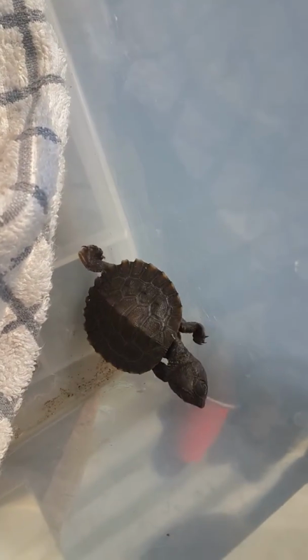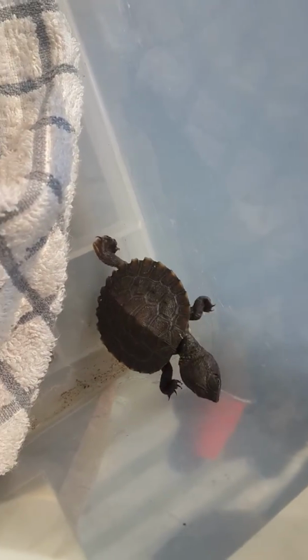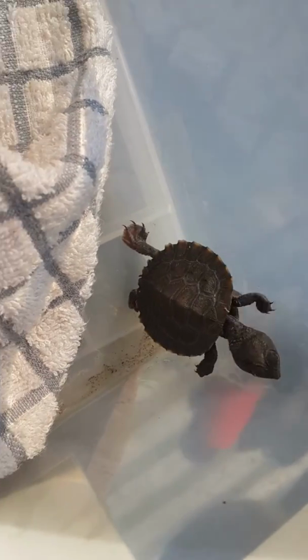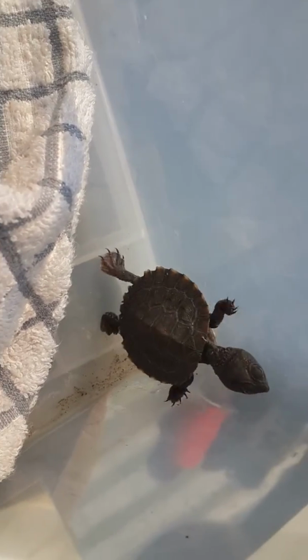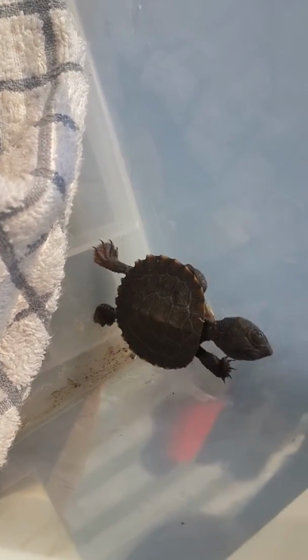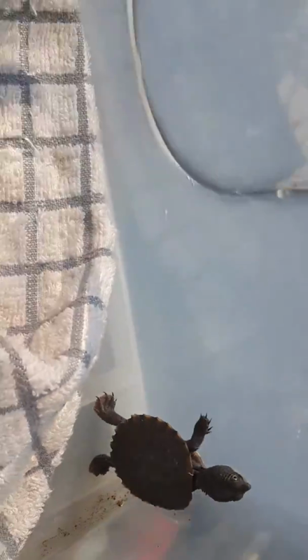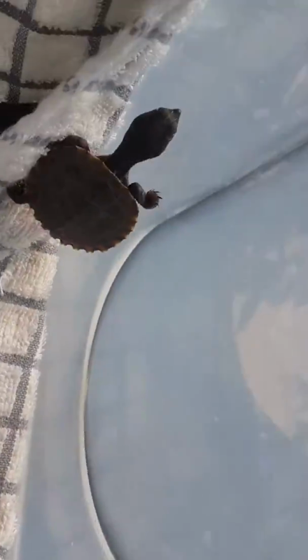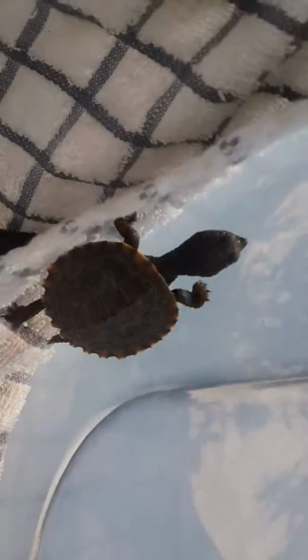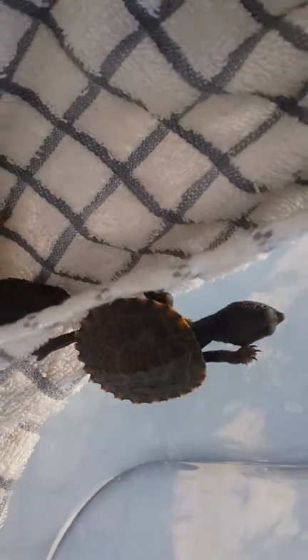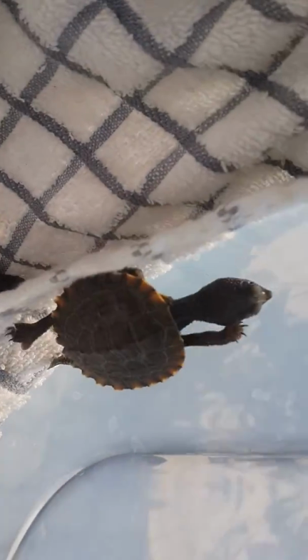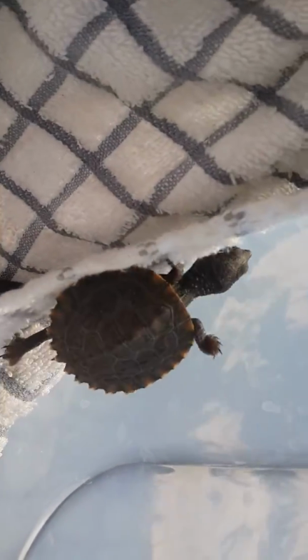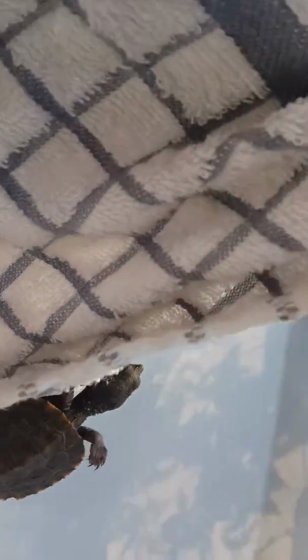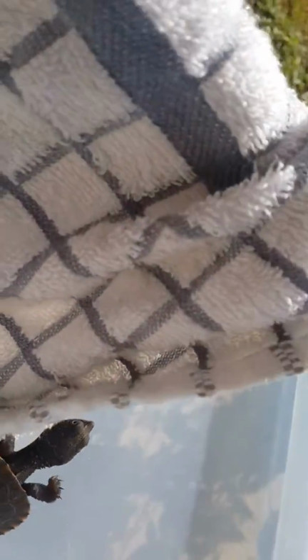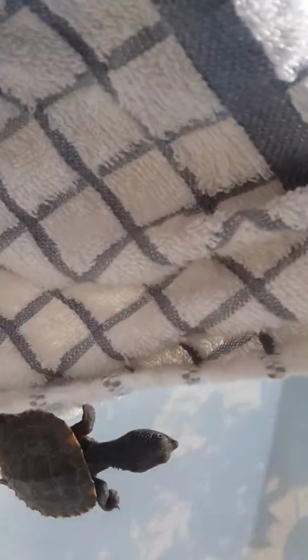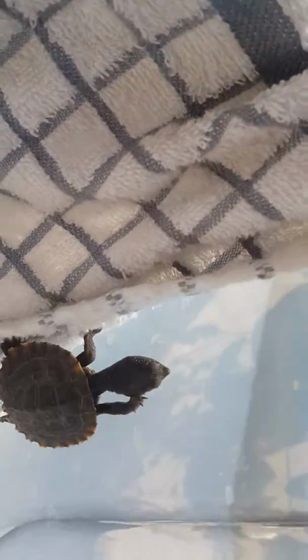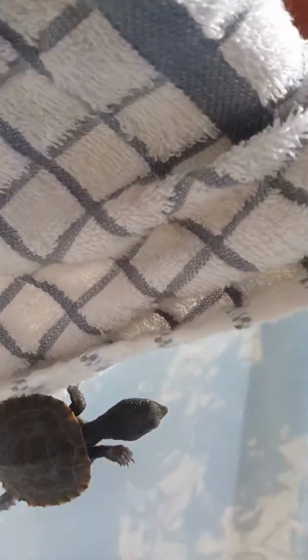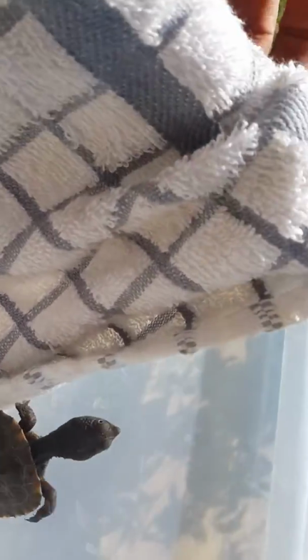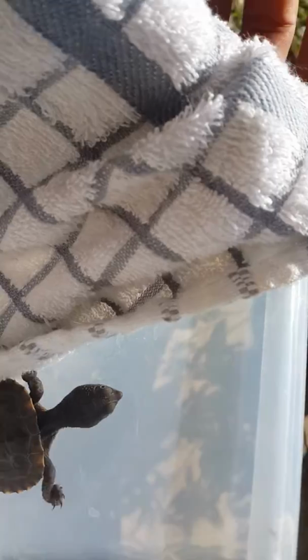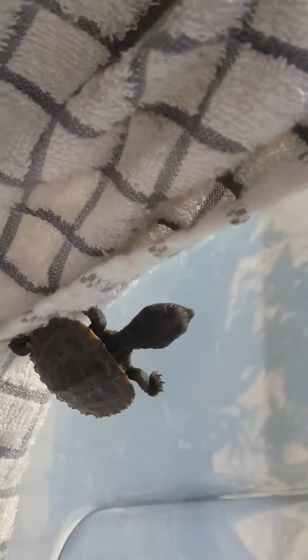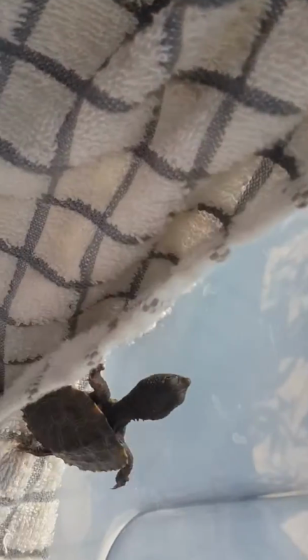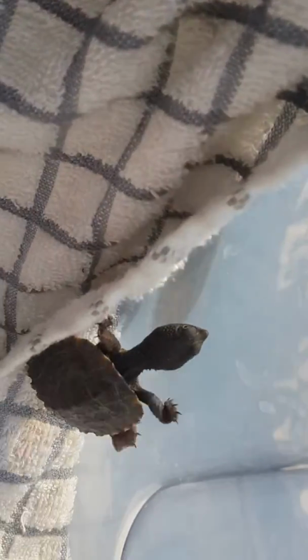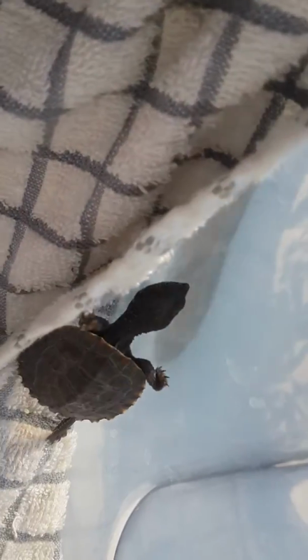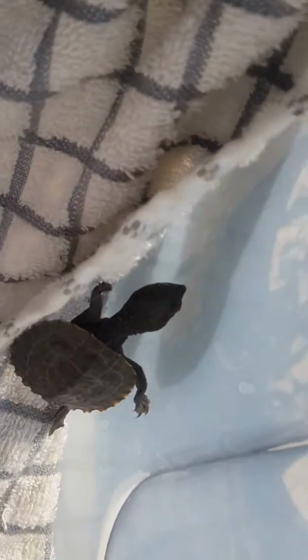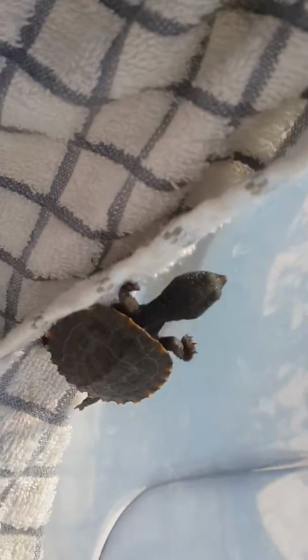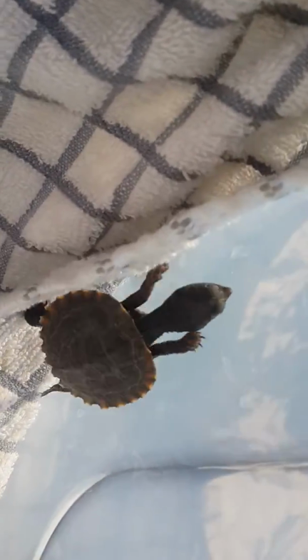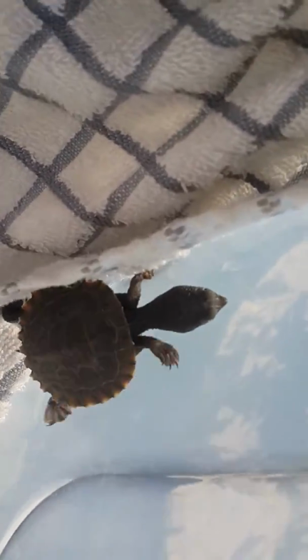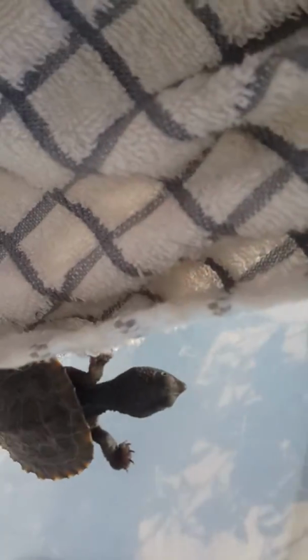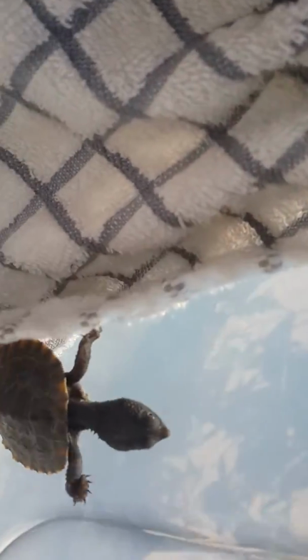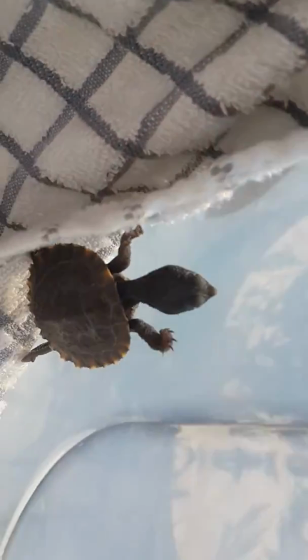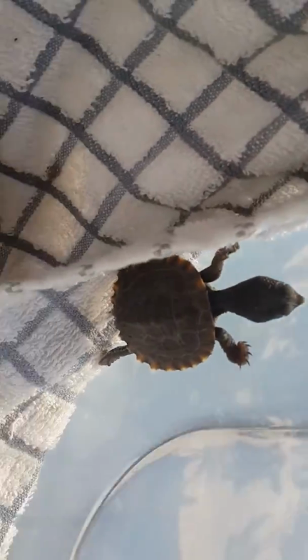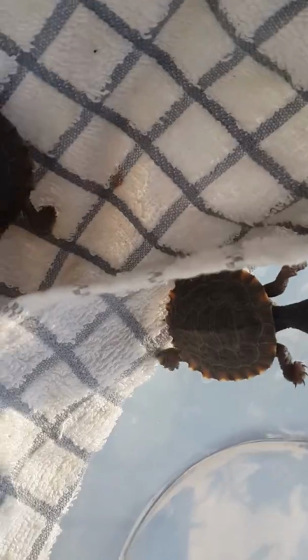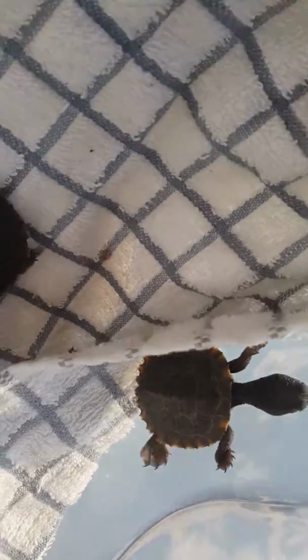I don't know whether to name them yet. He's a sneaky one, keeps trying to get out. I don't know whether to actually give them their names yet or actually confirm their sexes yet.